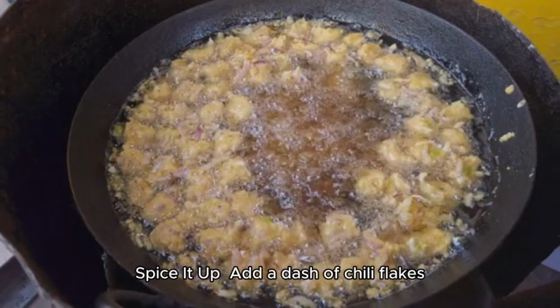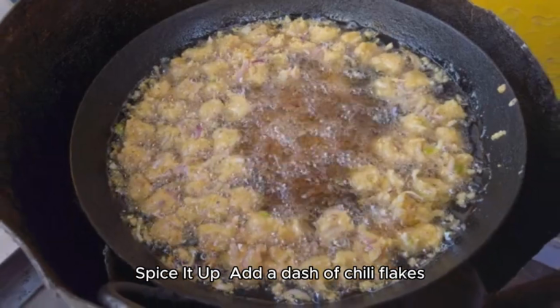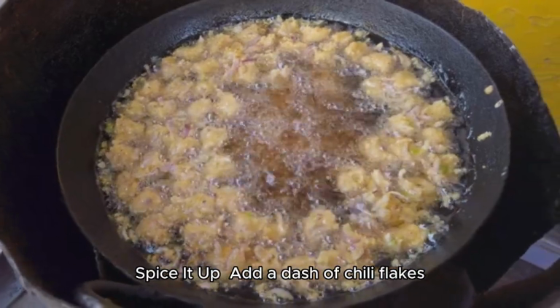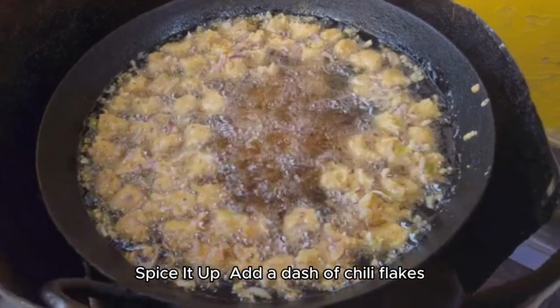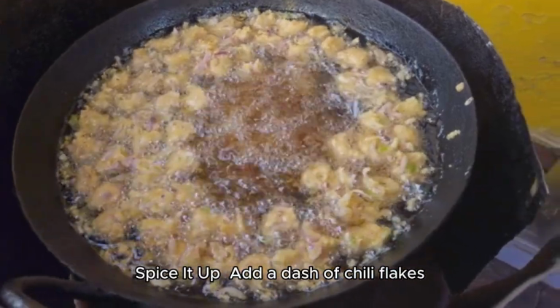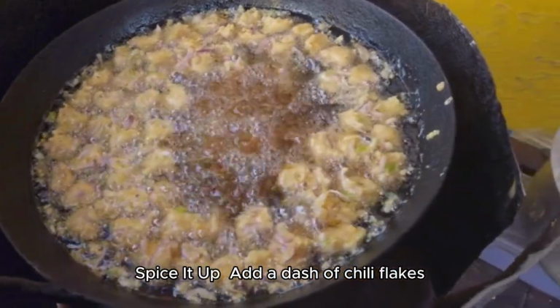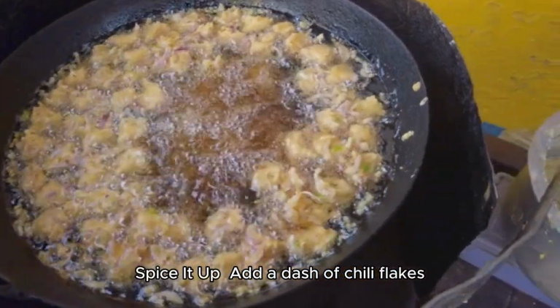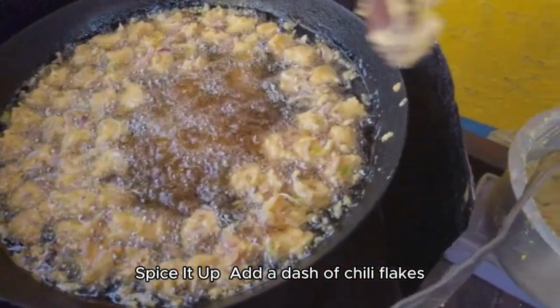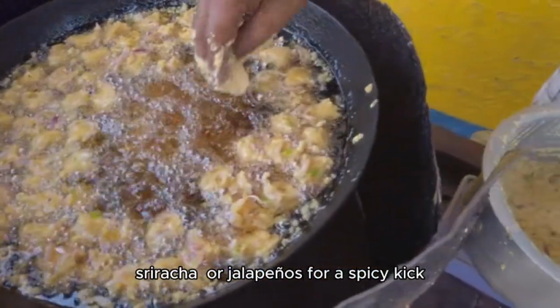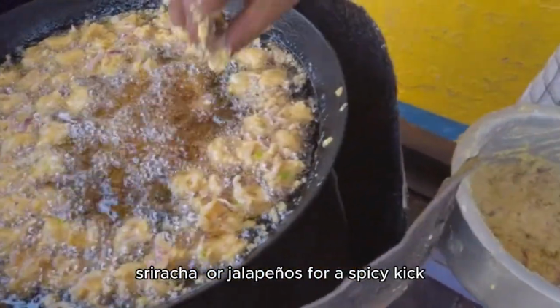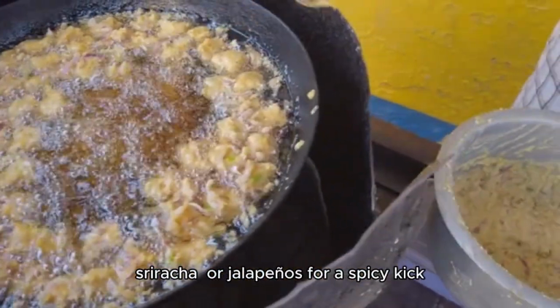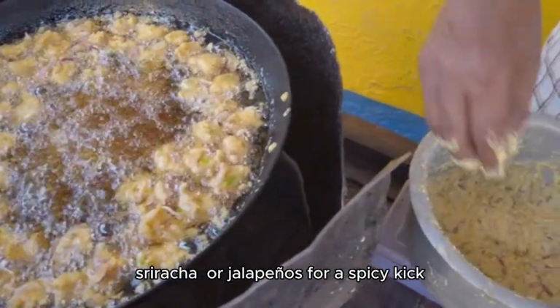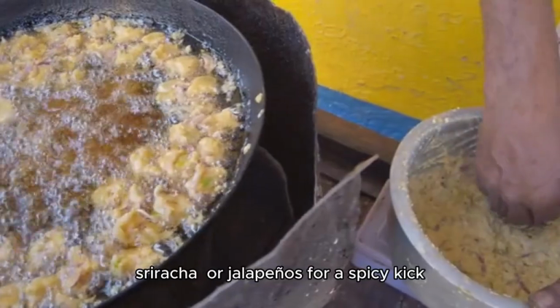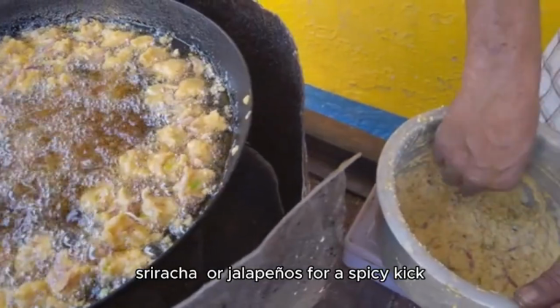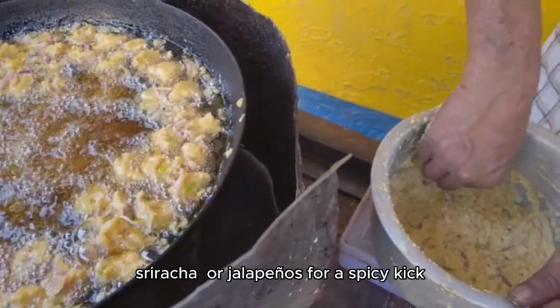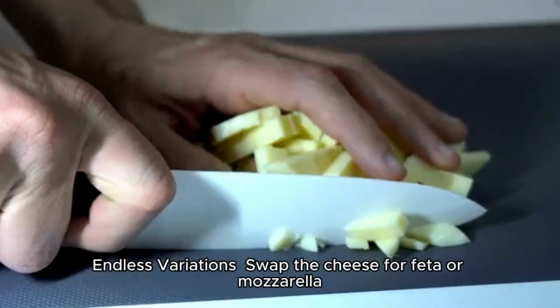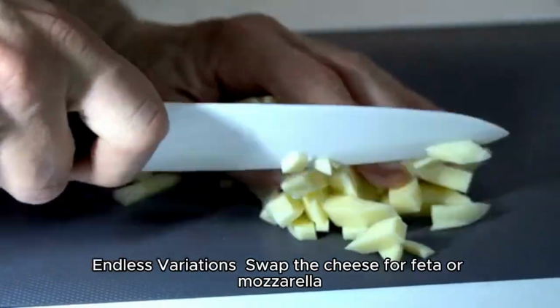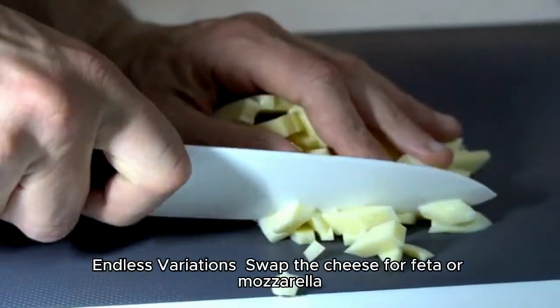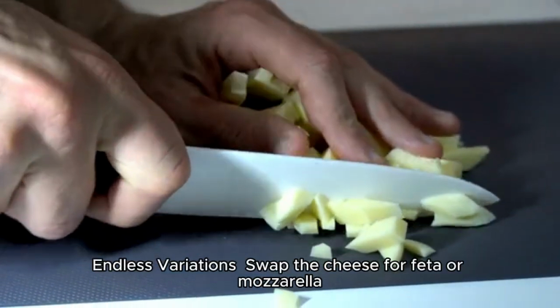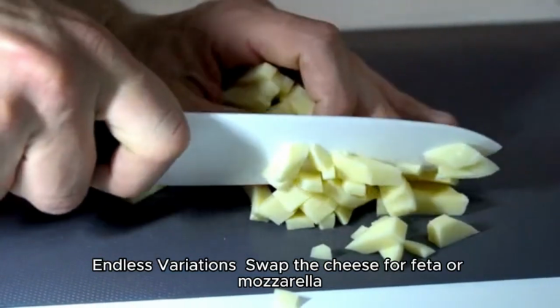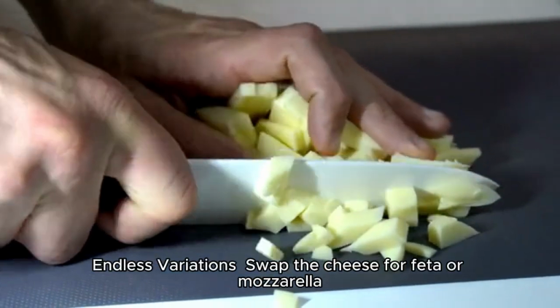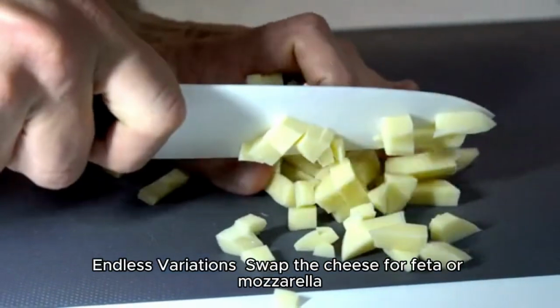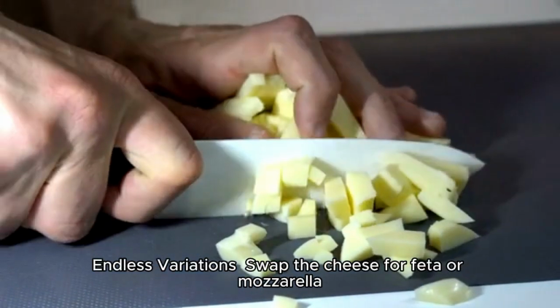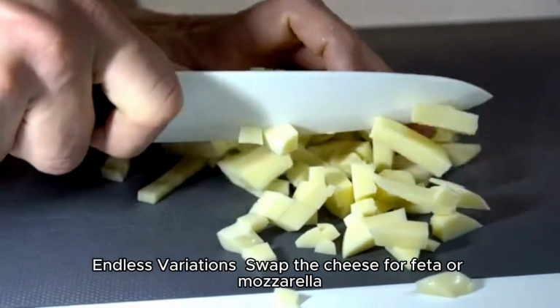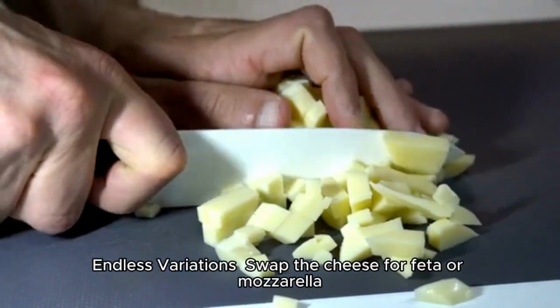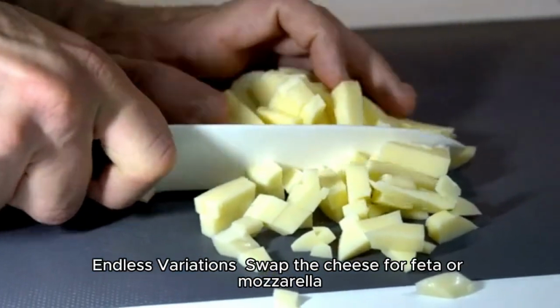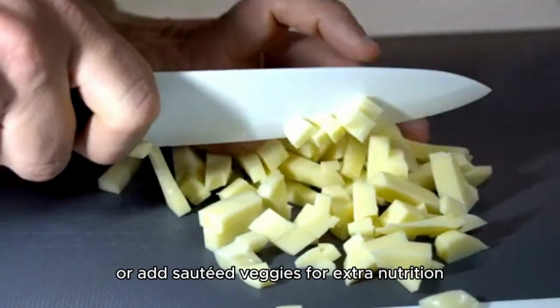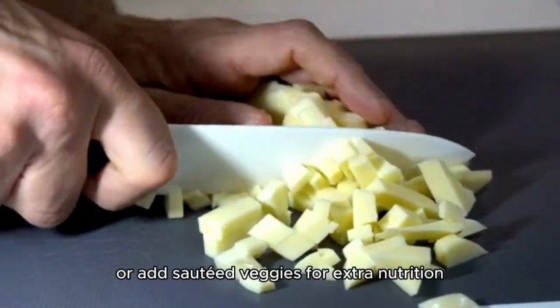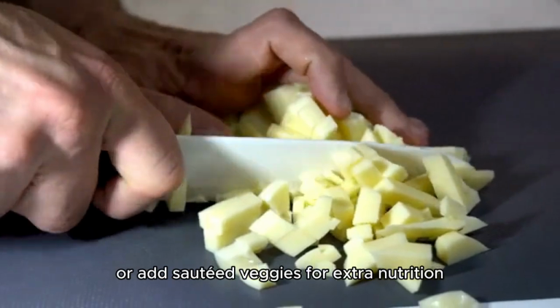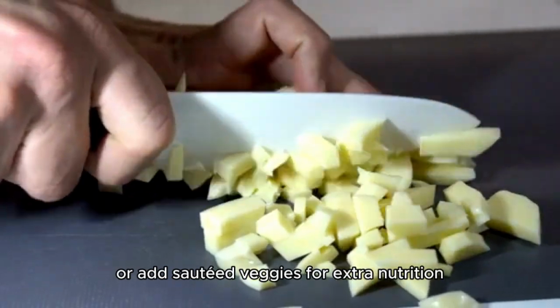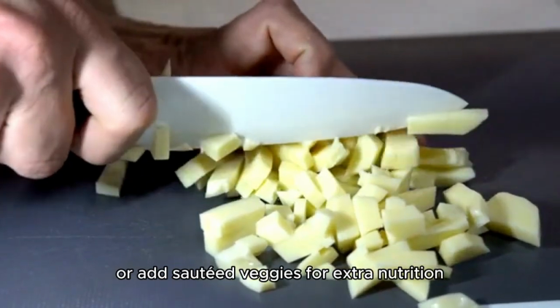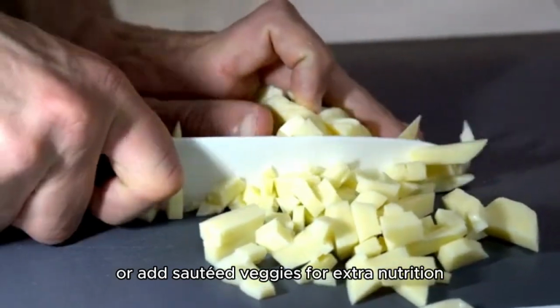Spice it up. Add a dash of chili flakes, Sriracha, or jalapeños for a spicy kick. Endless variations. Swap the cheese for feta or mozzarella, or add sautéed veggies for extra nutrition.